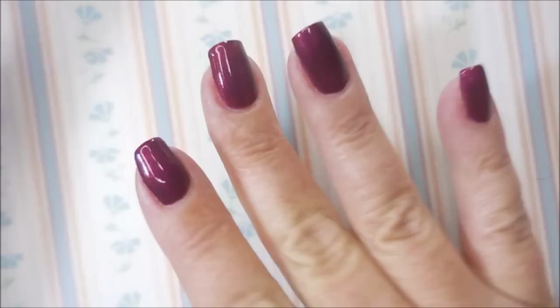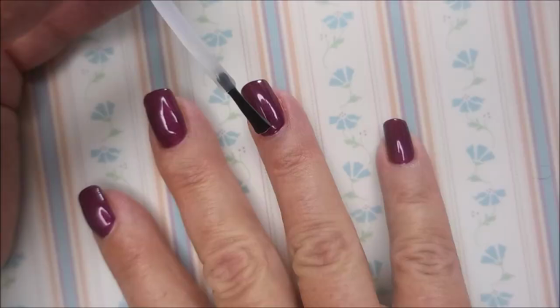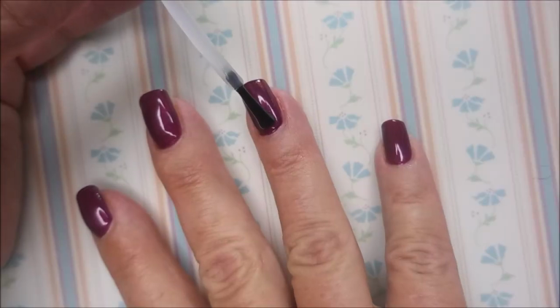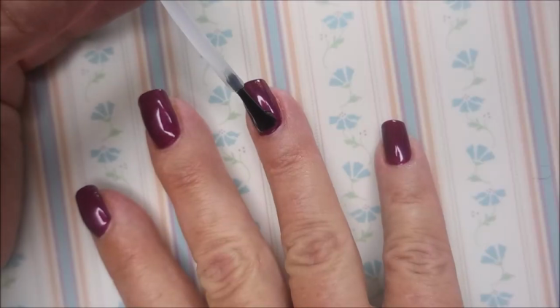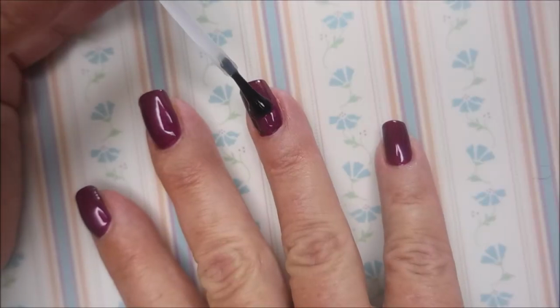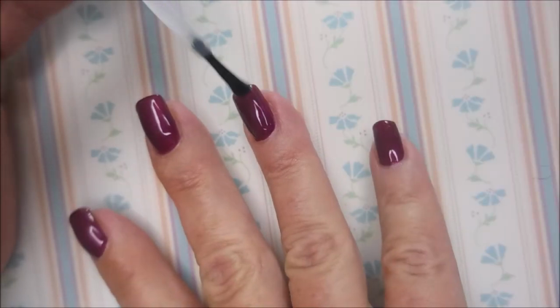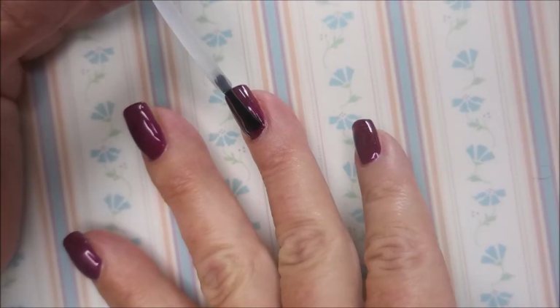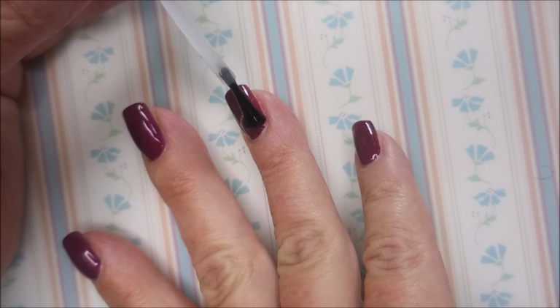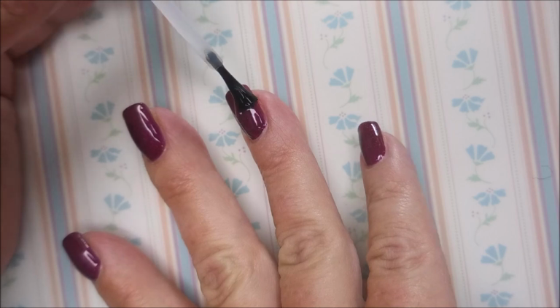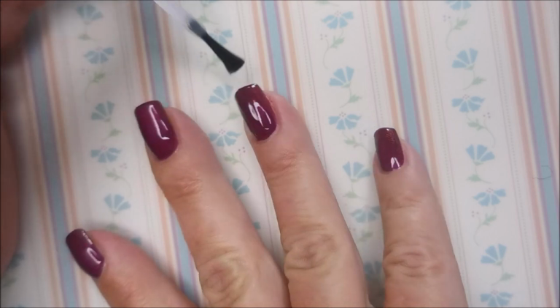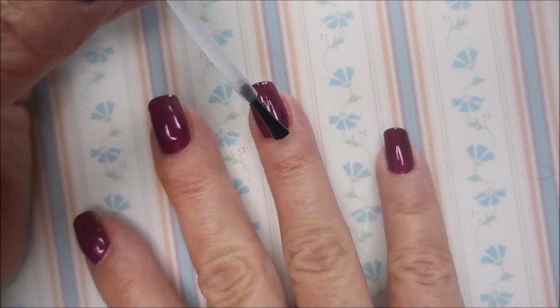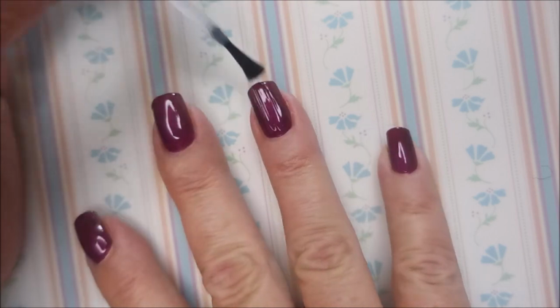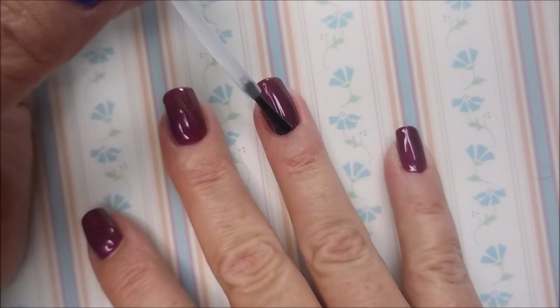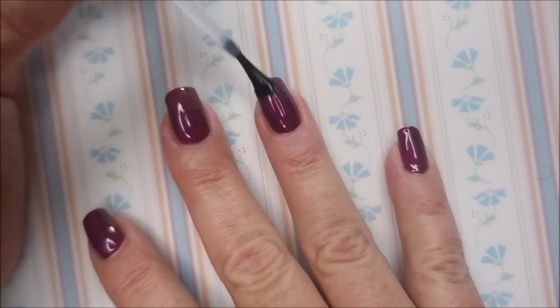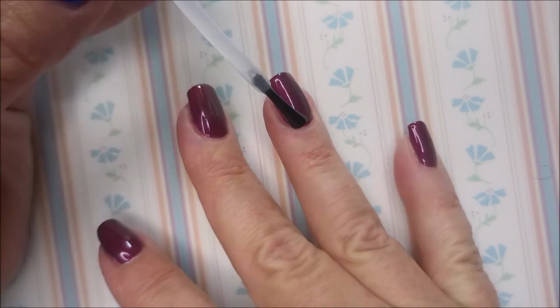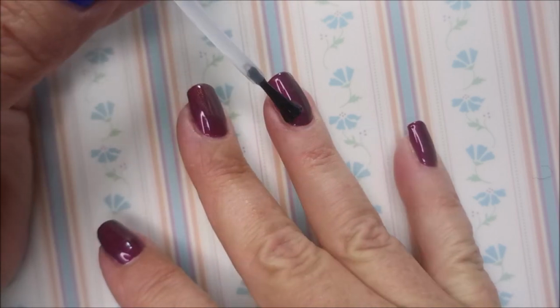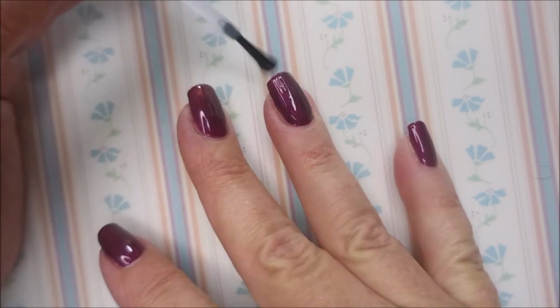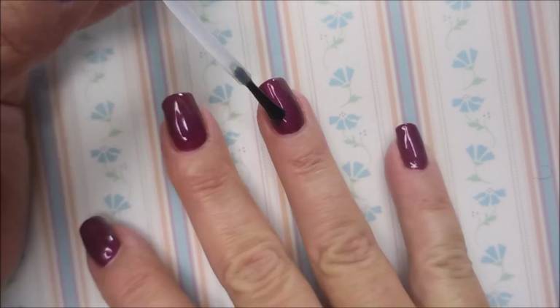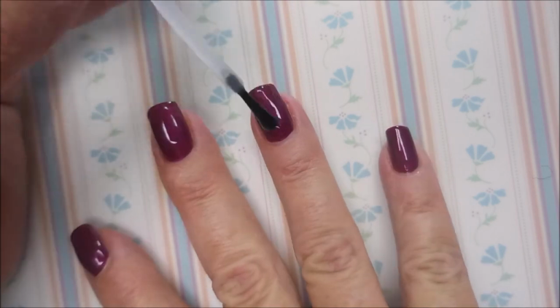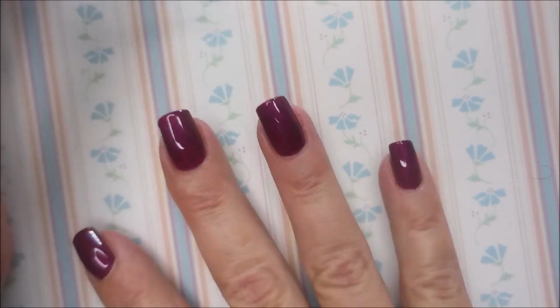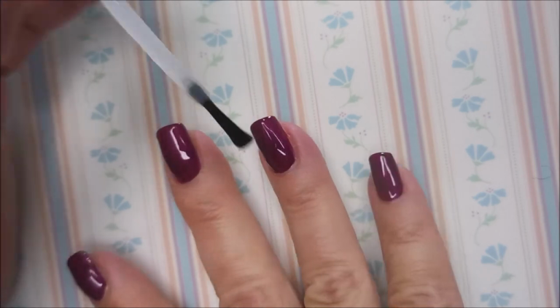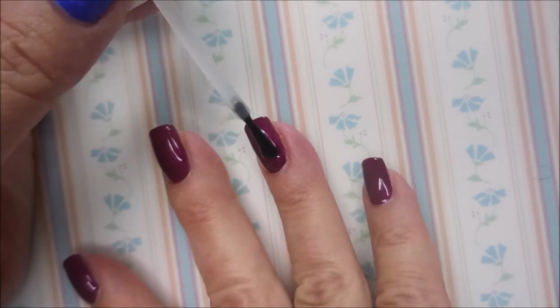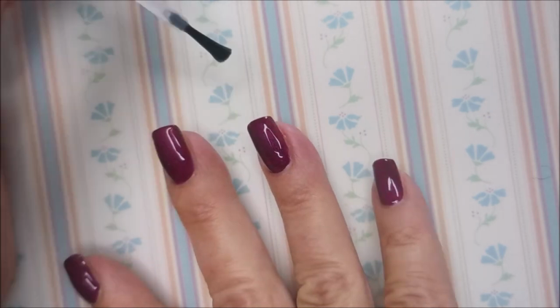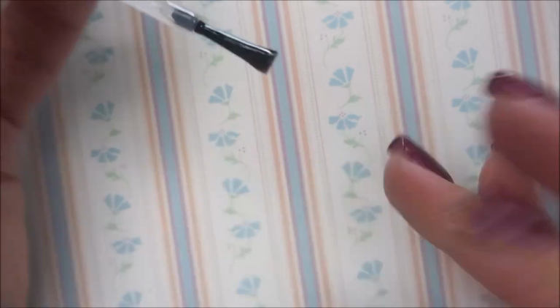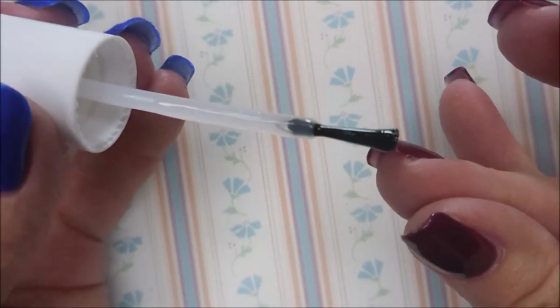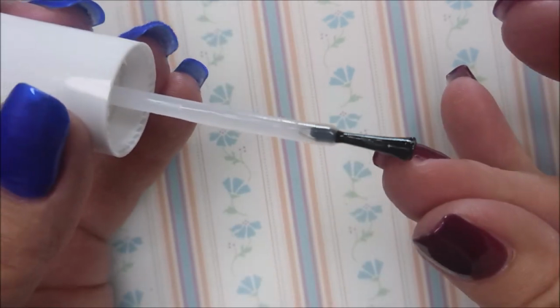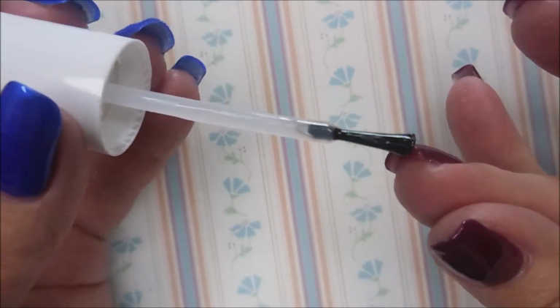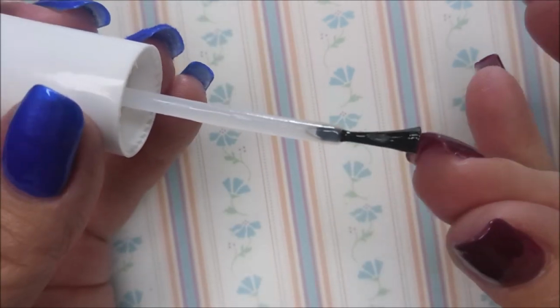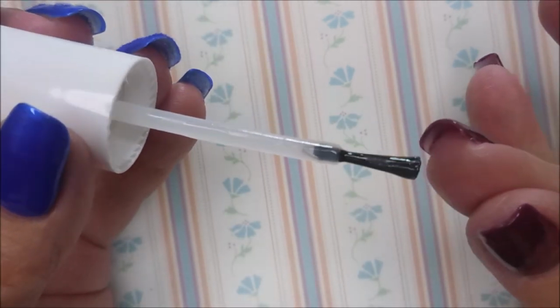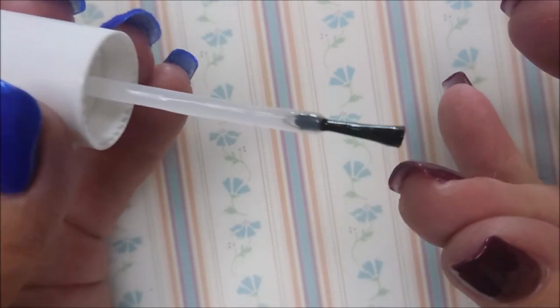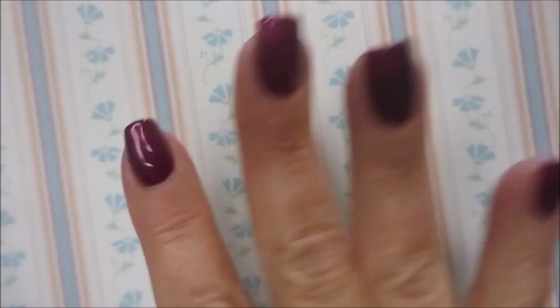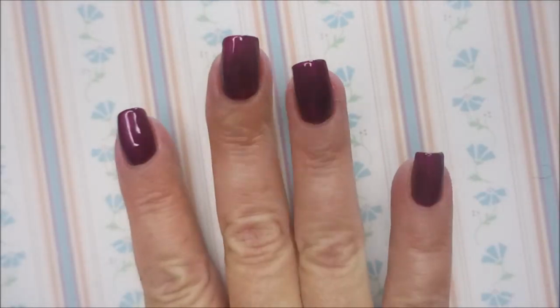I am going to top it with a Pro FX Quick Dry Top Coat. I'm going to seal it in and let it do its thing. There we go. Kept in that free edge again.